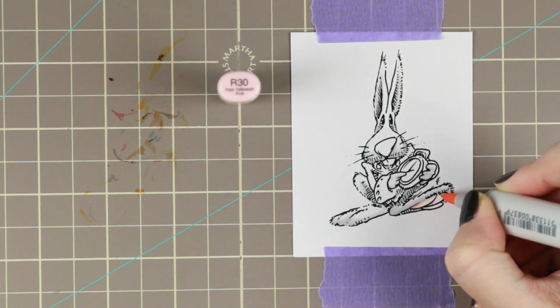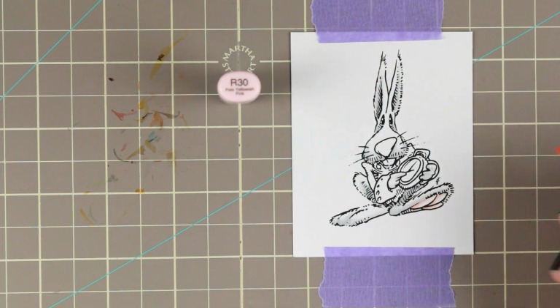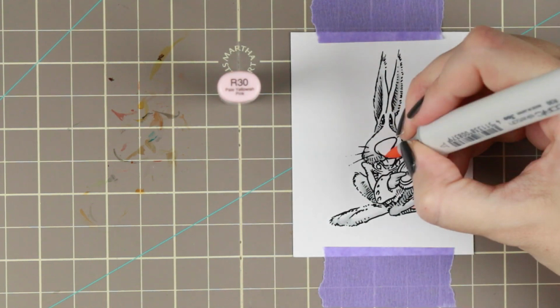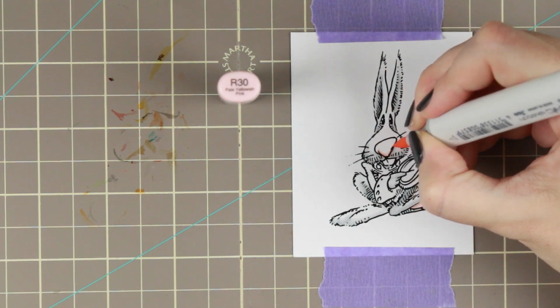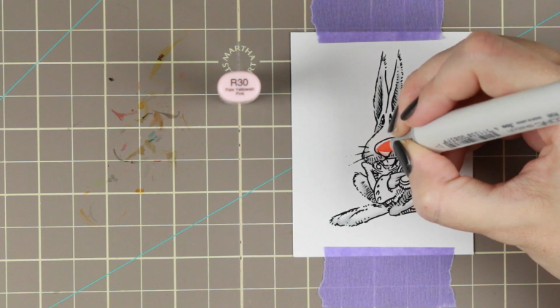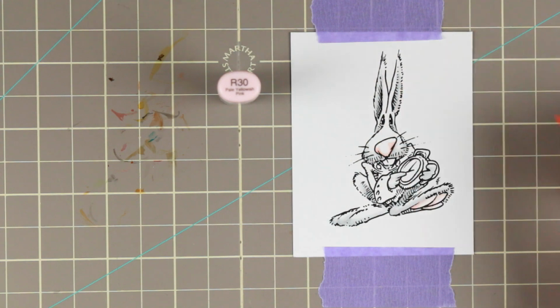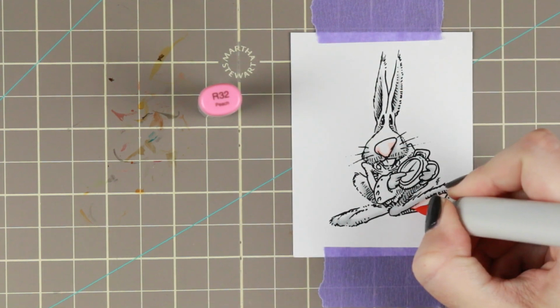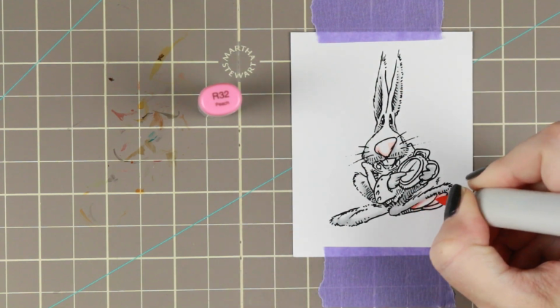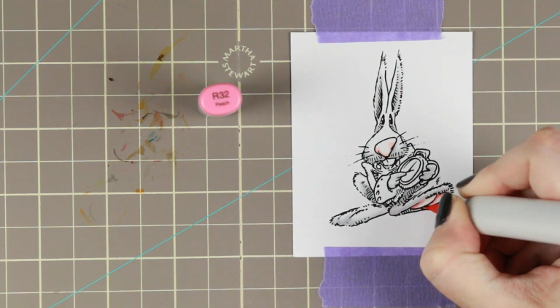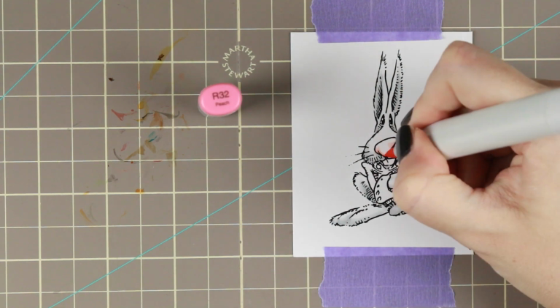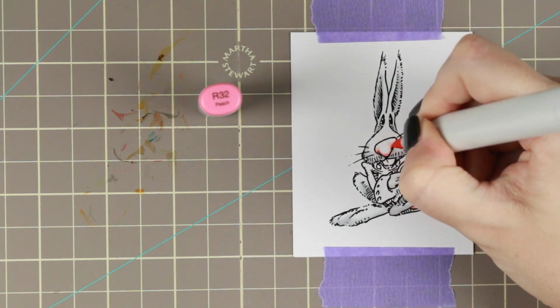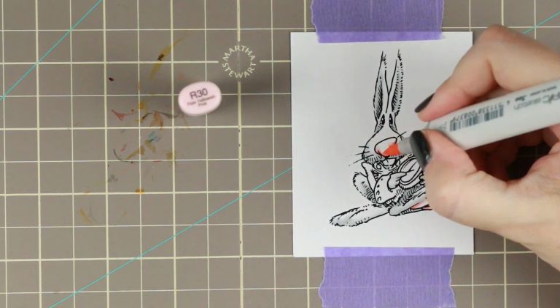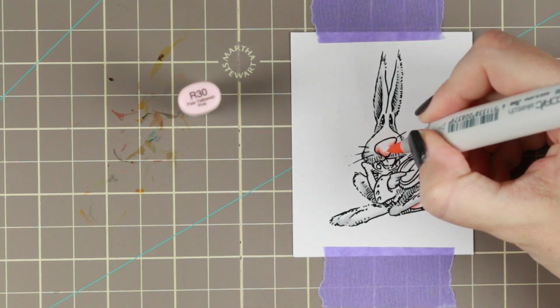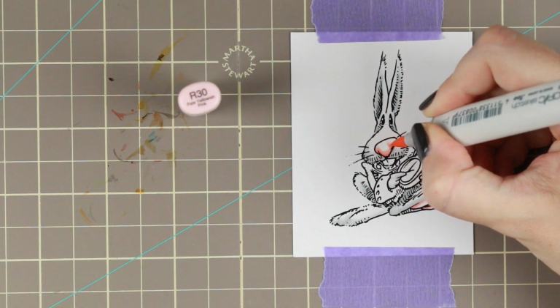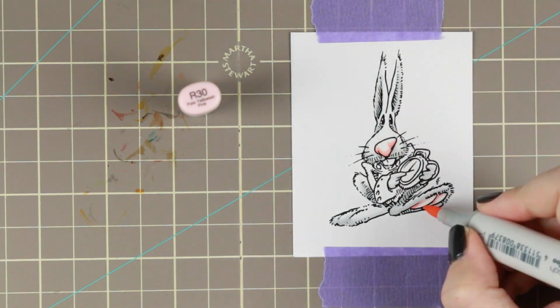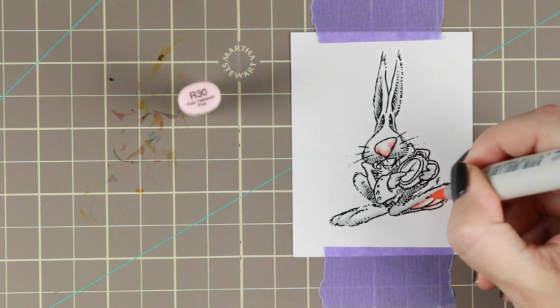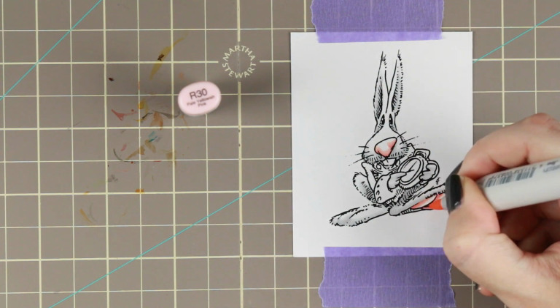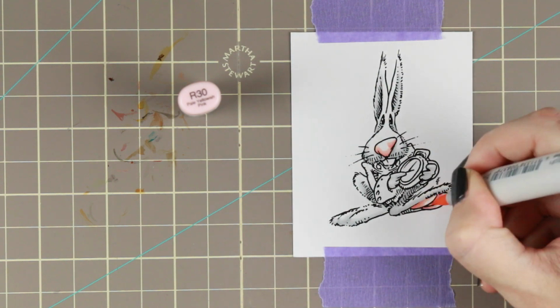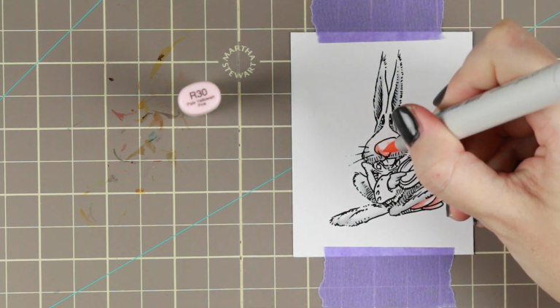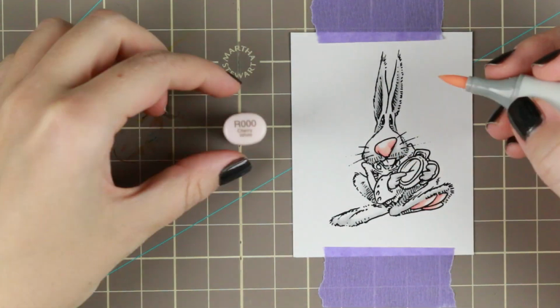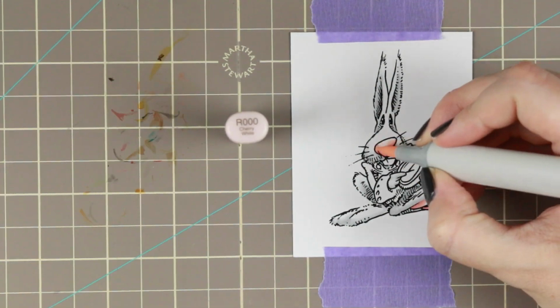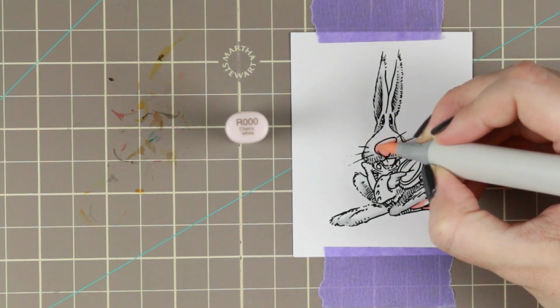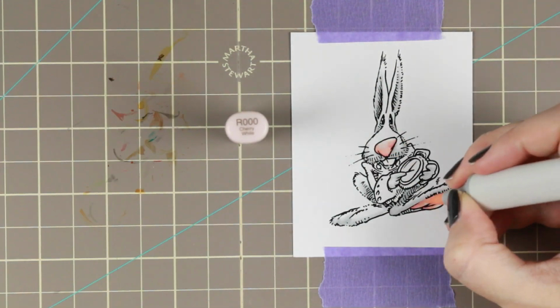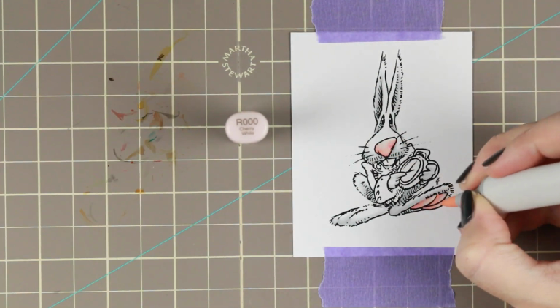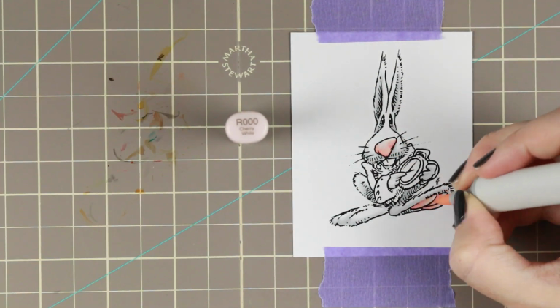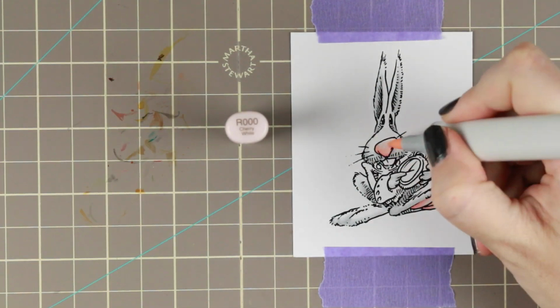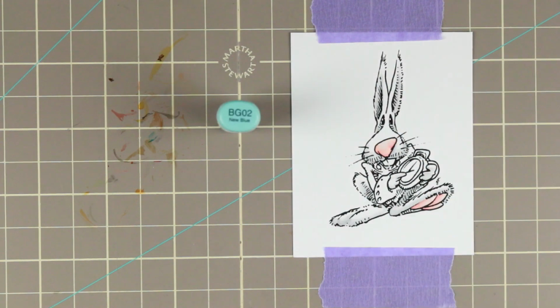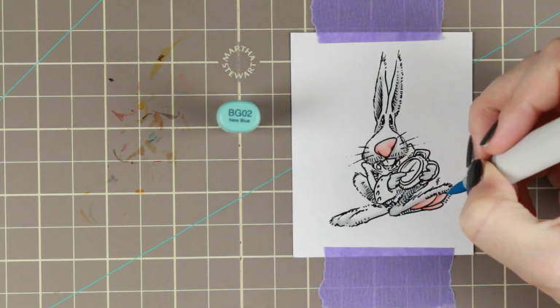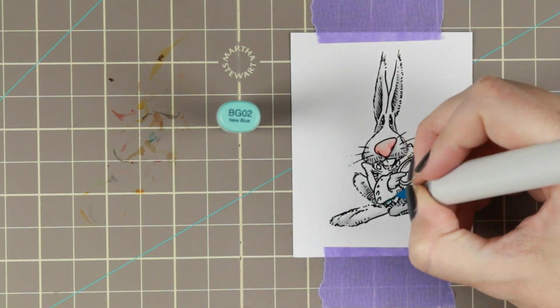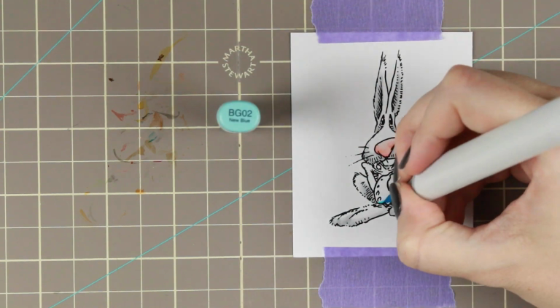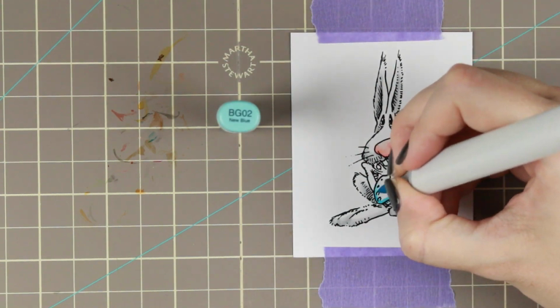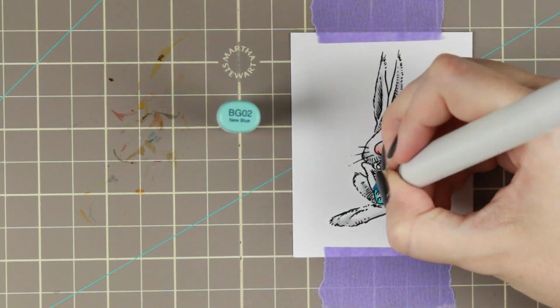It's not so much talking about coloring him — it's very simple coloring. He's a very little character, but I'm going to leave you here with some music and I'll see you, or you'll hear me, when I start making the card.